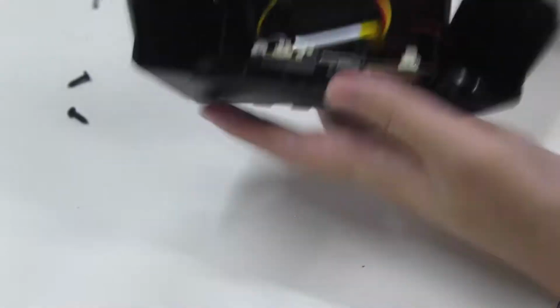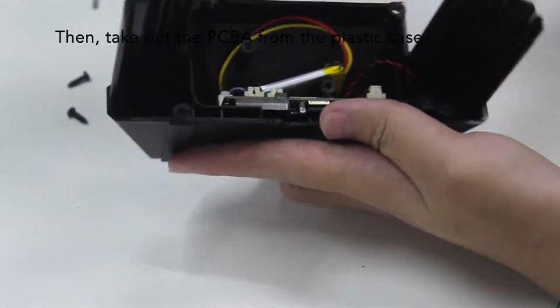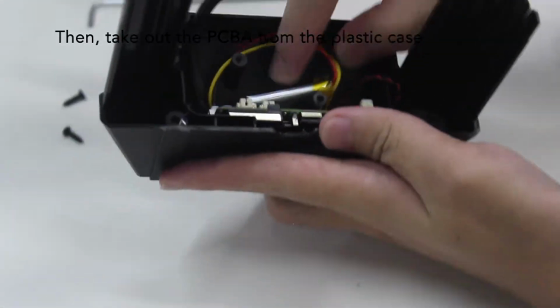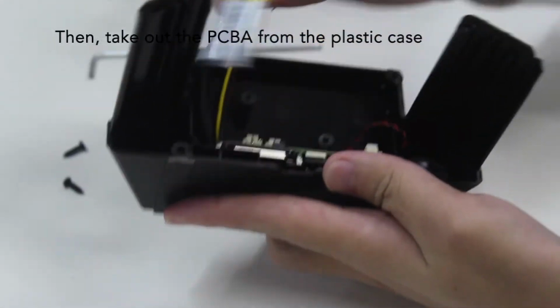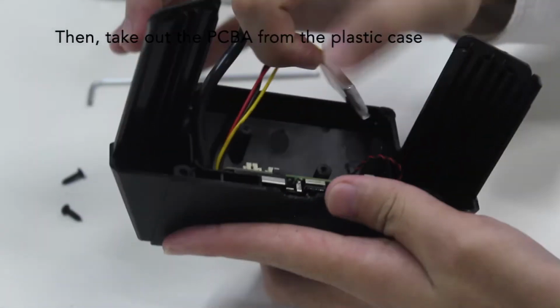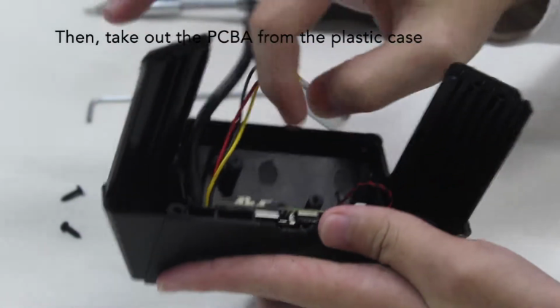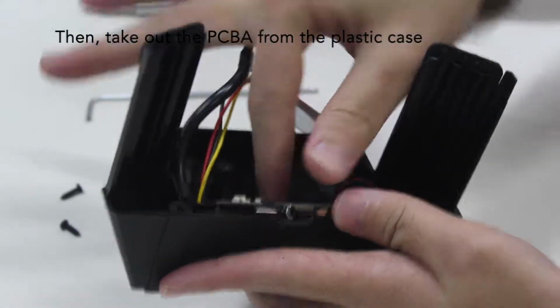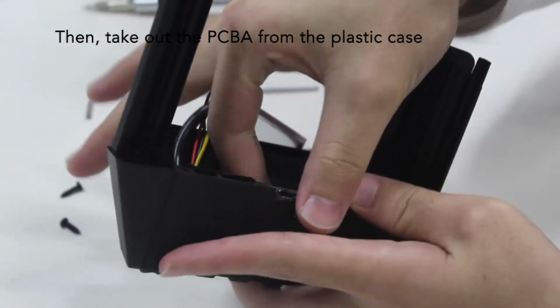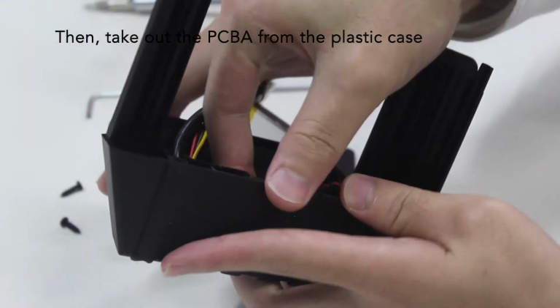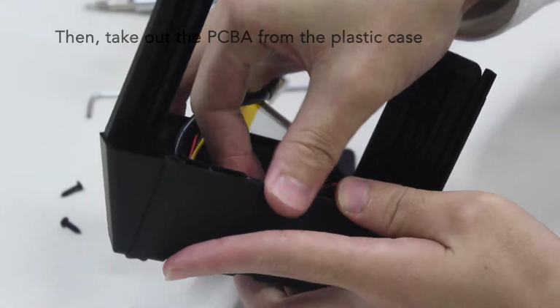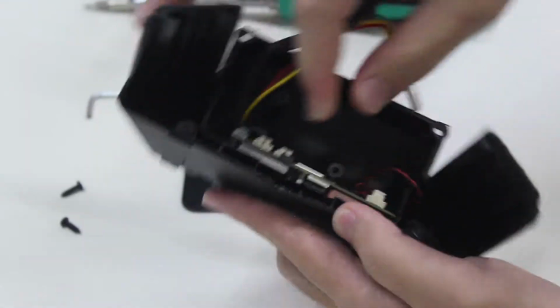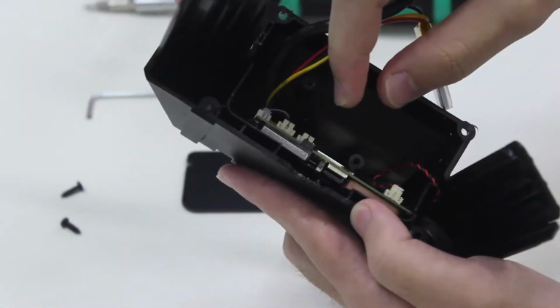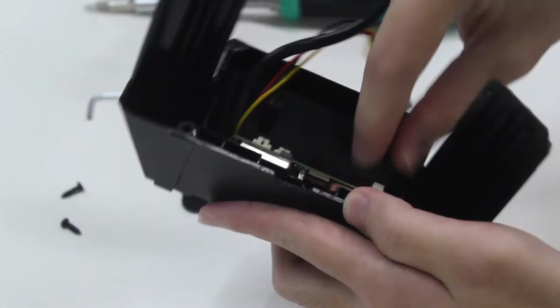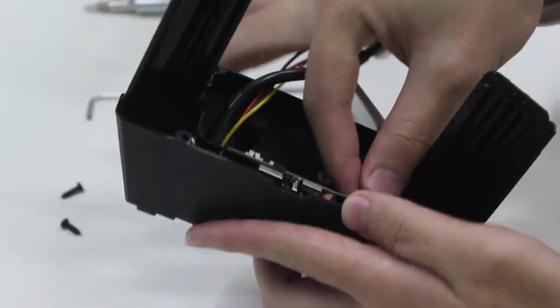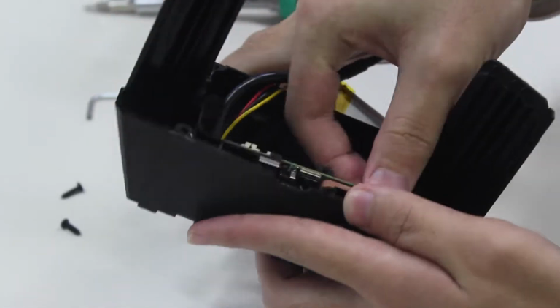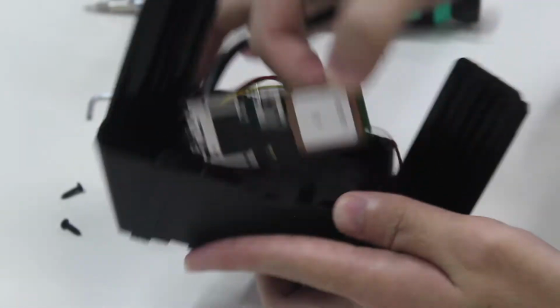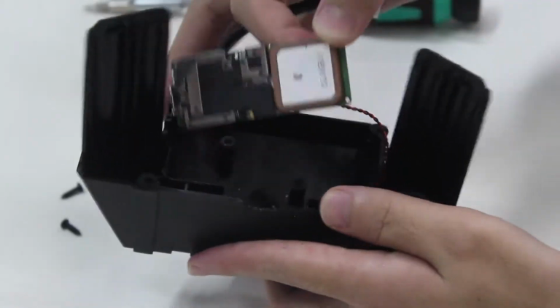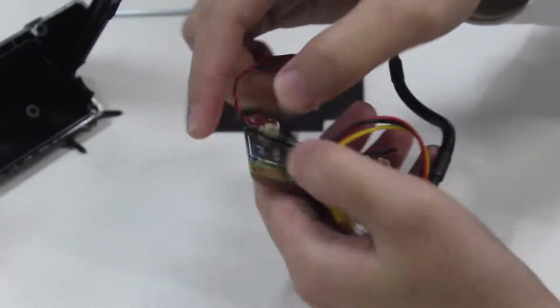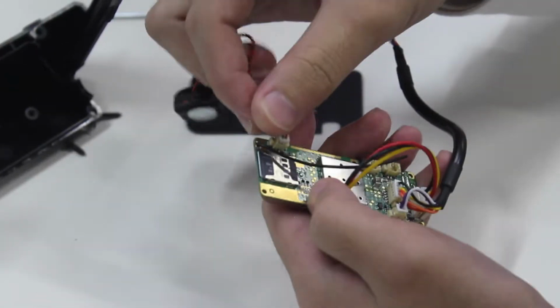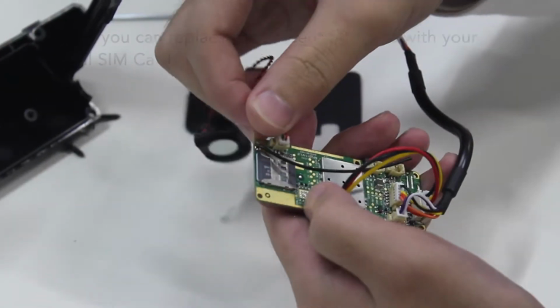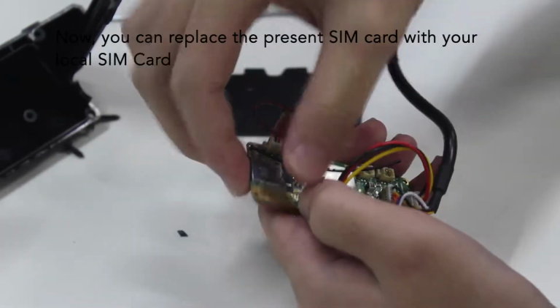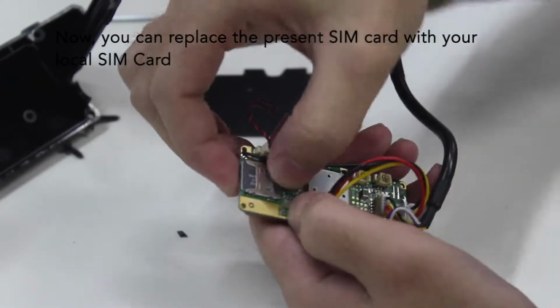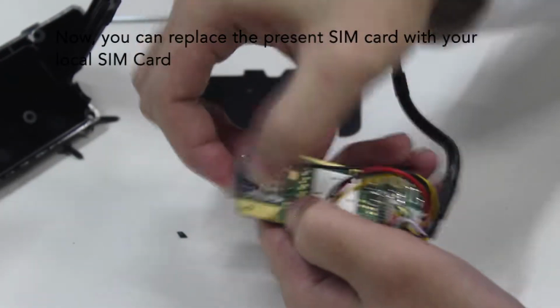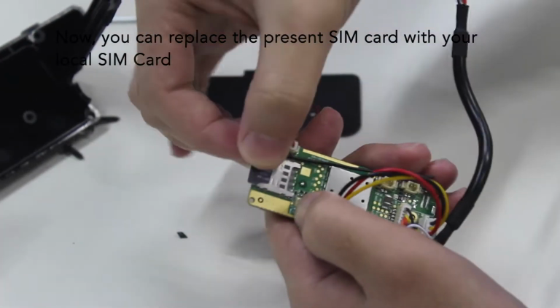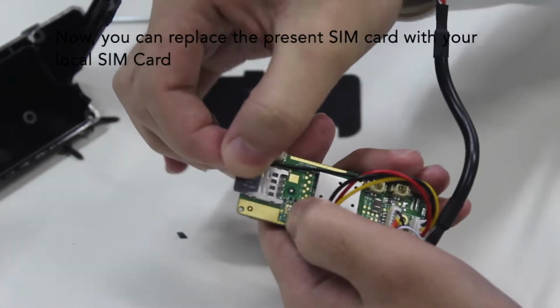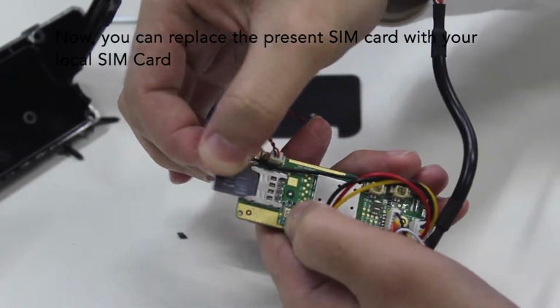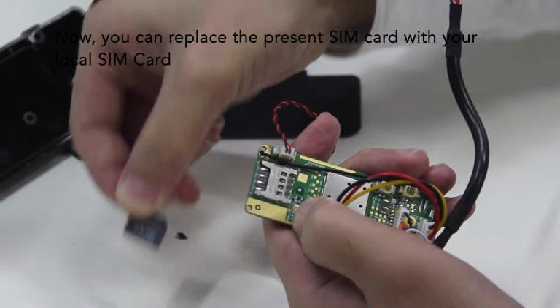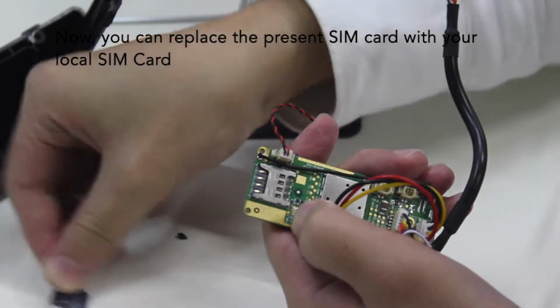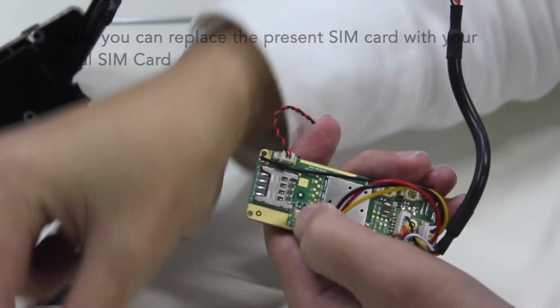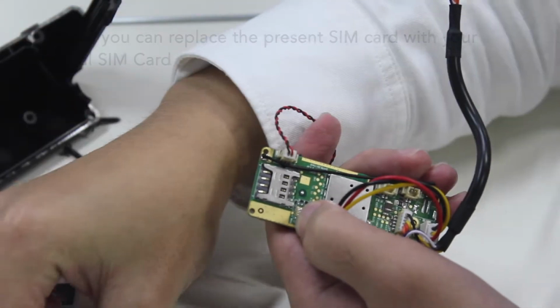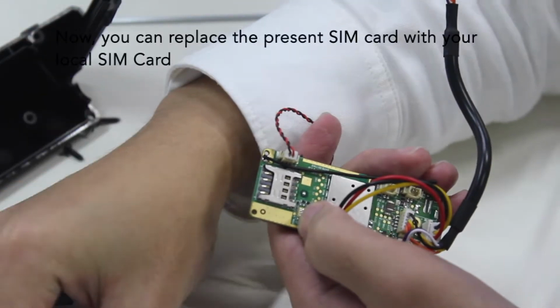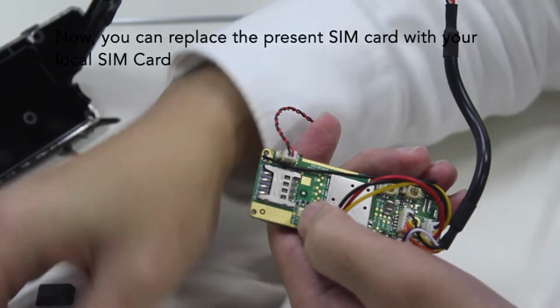Take out a PCB-A from the plastic case. Now you can replace the present SIM card with your local SIM card.